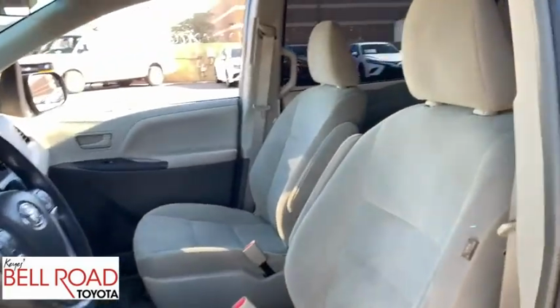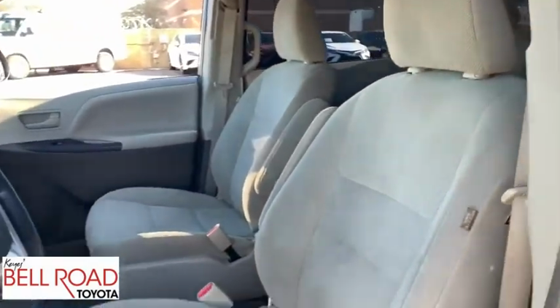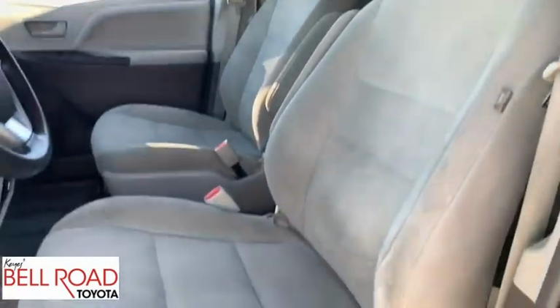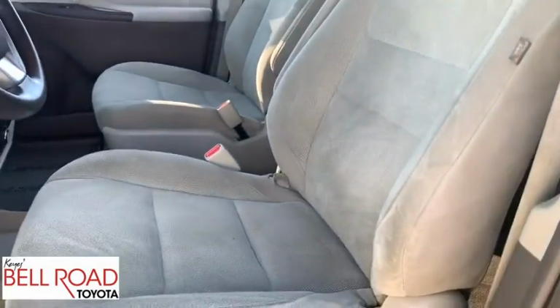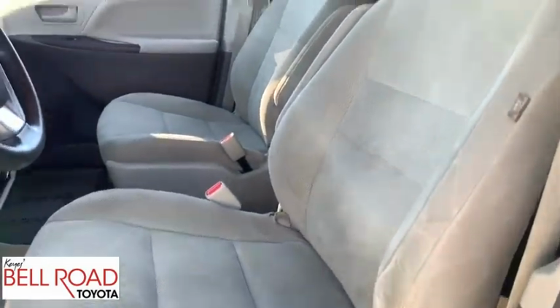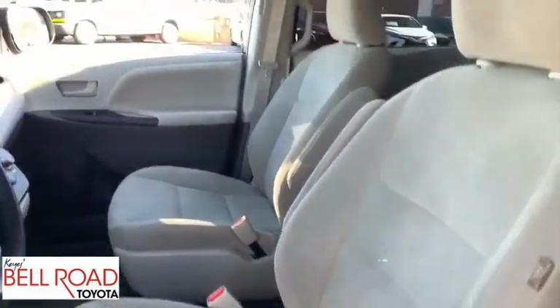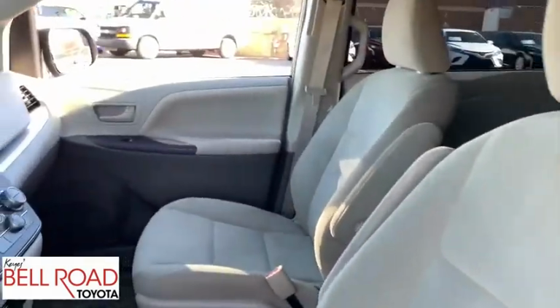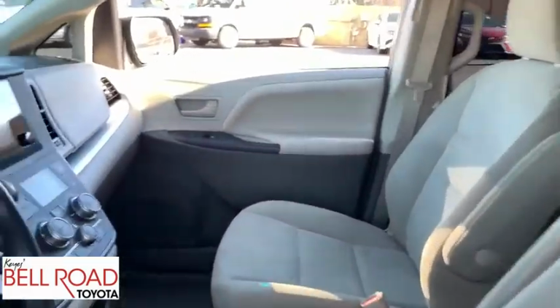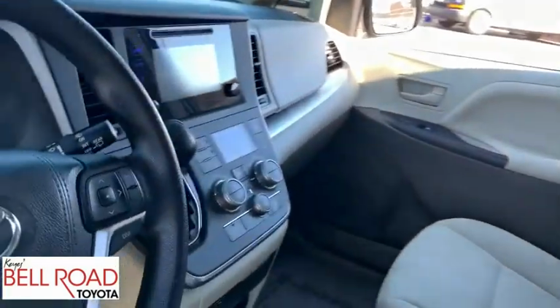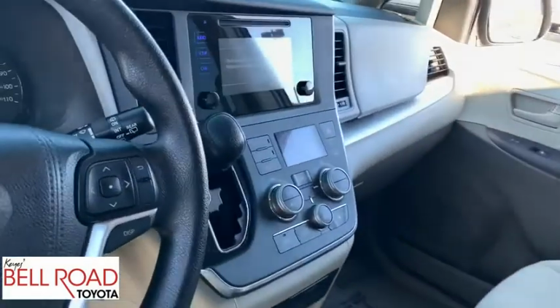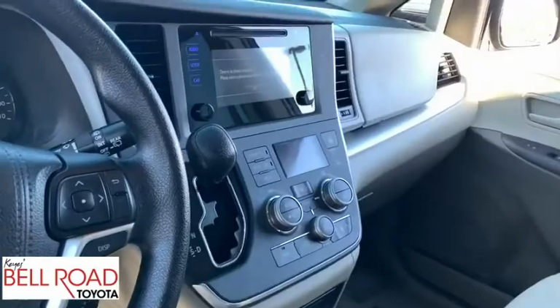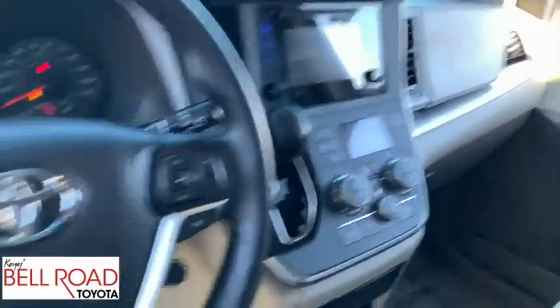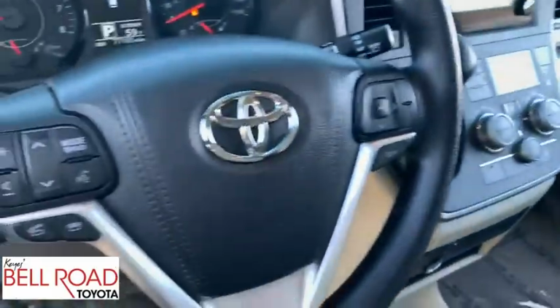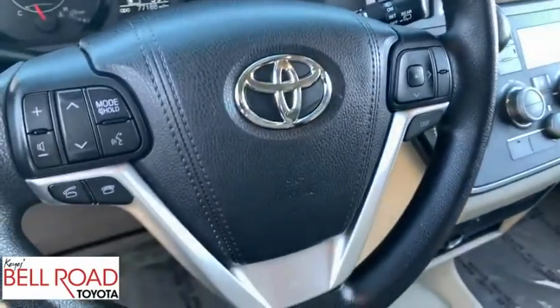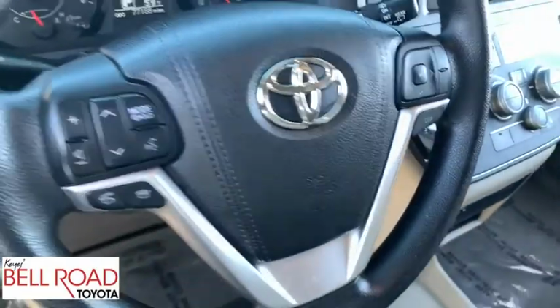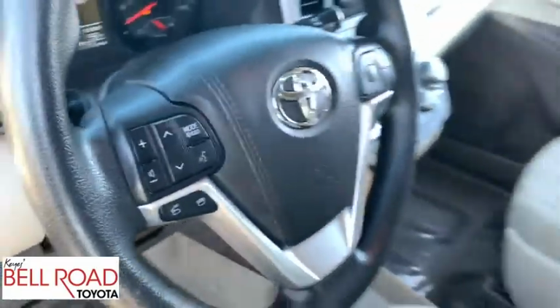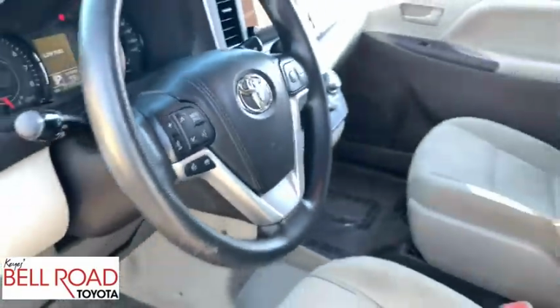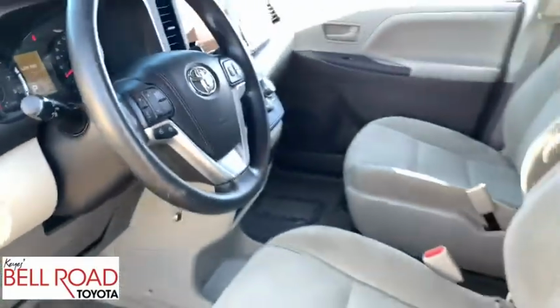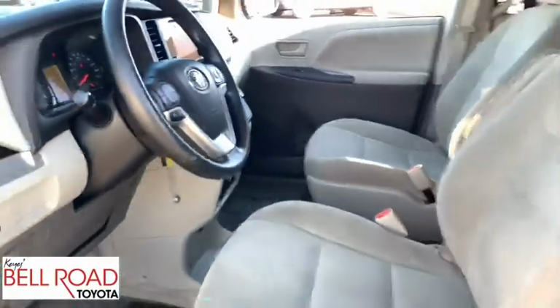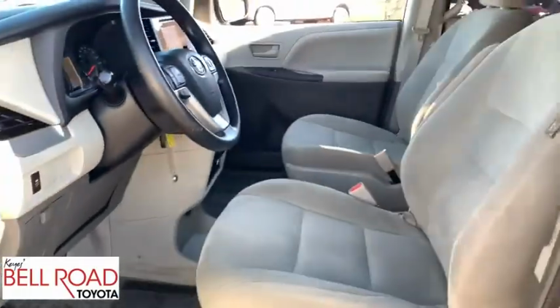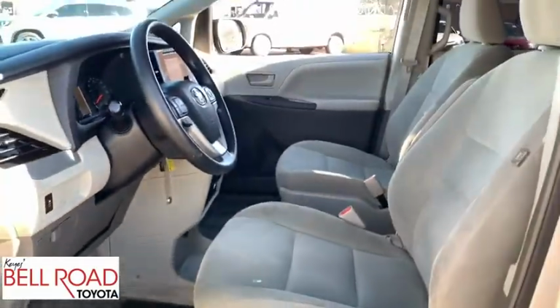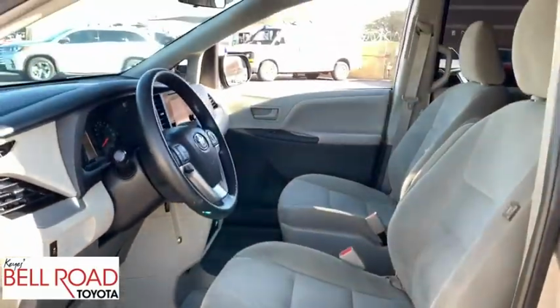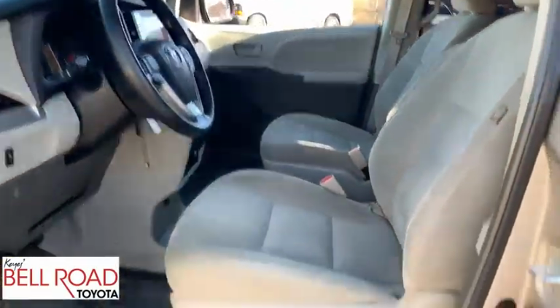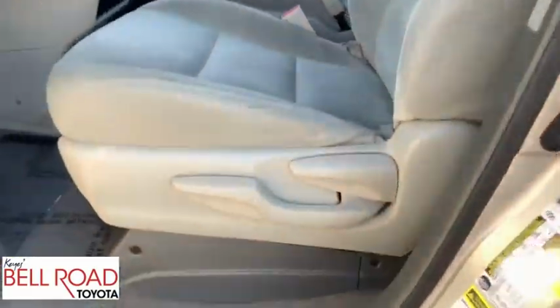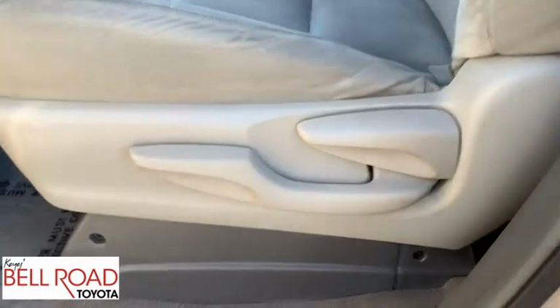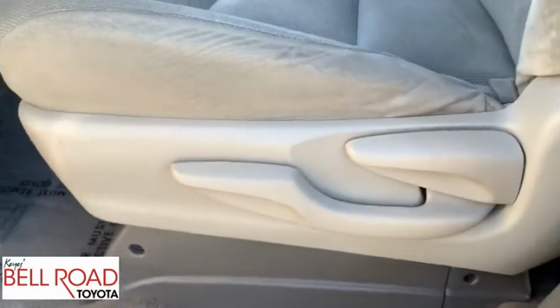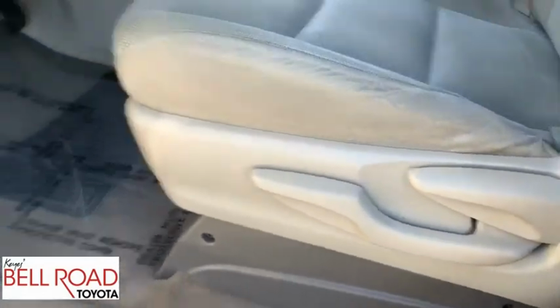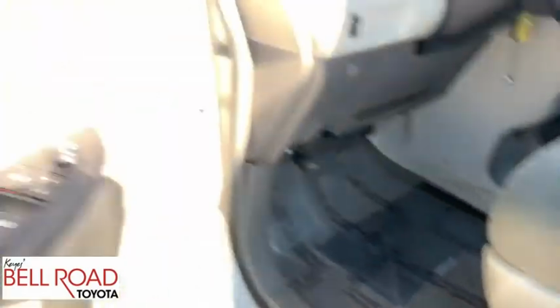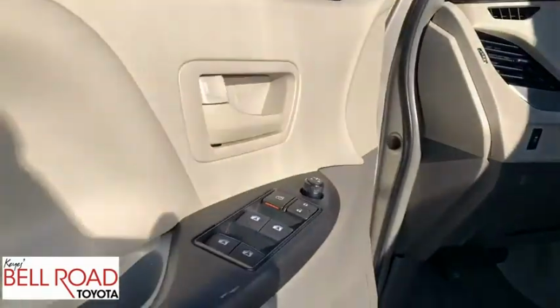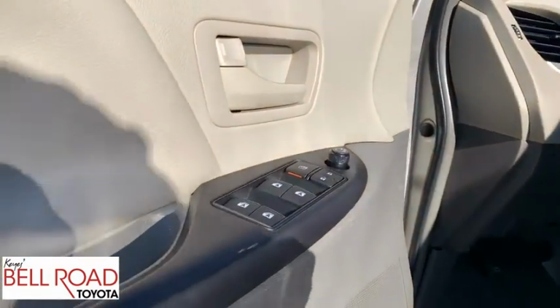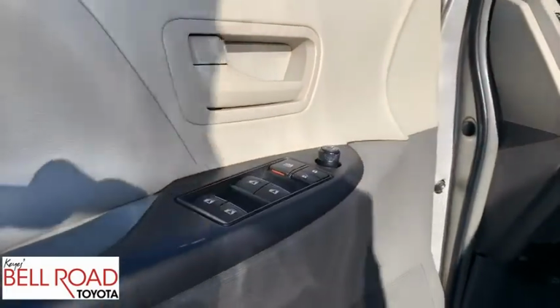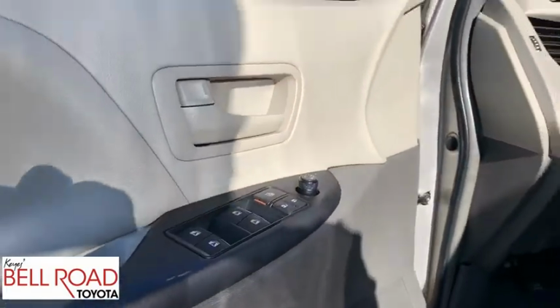This vehicle is Carfax certified one owner and qualifies for Carfax buy-back guarantee. This beauty will even make your house keys jealous. Drive it today. Take care. See you soon. Bye.